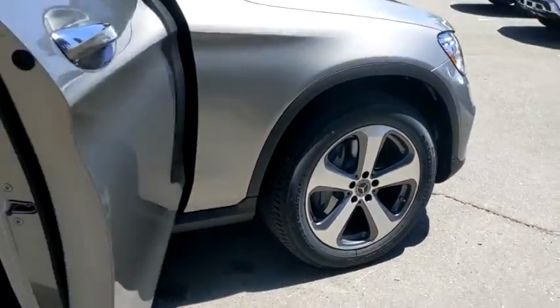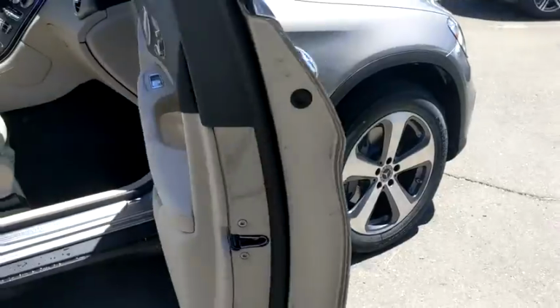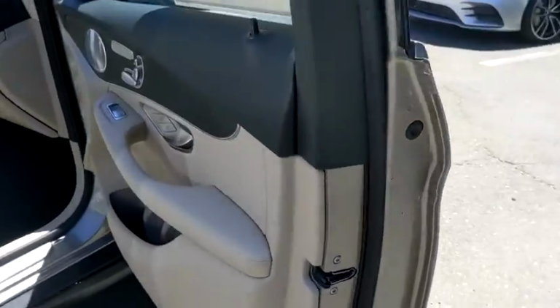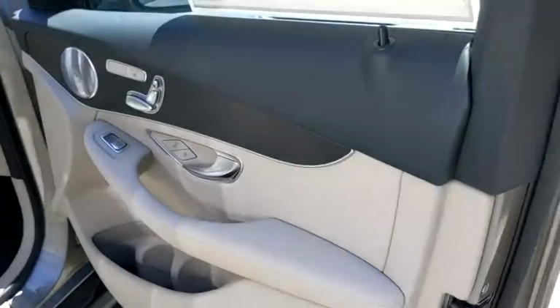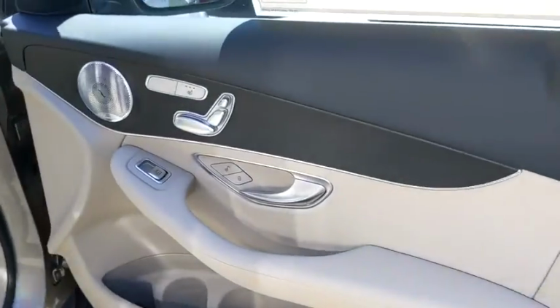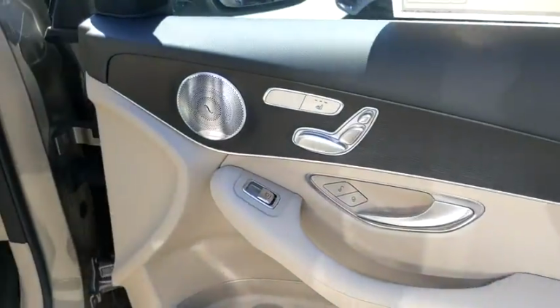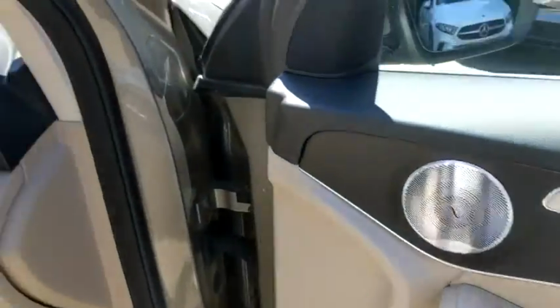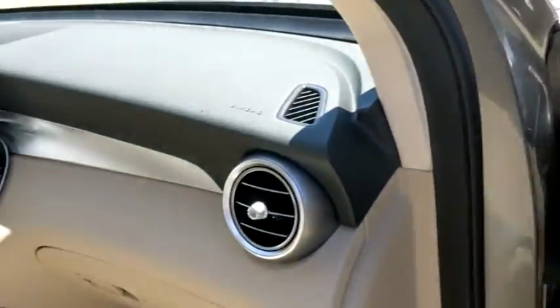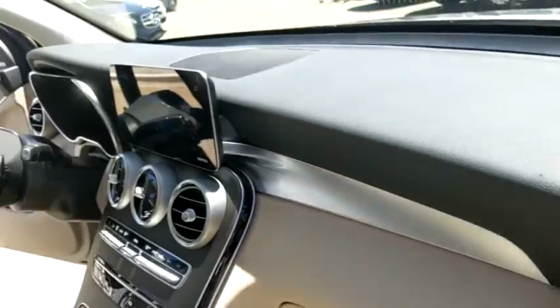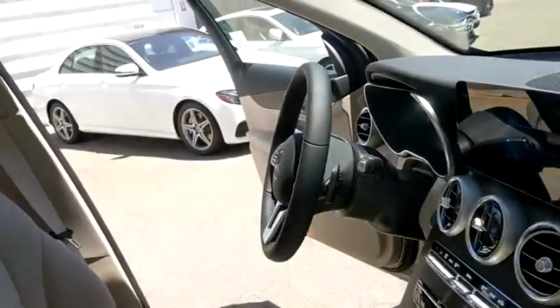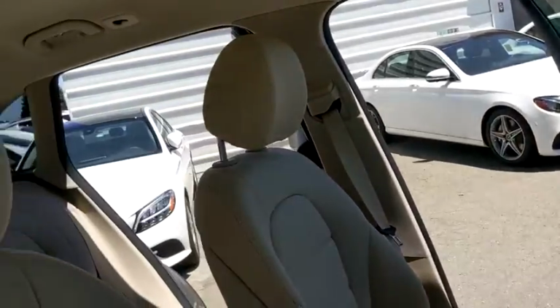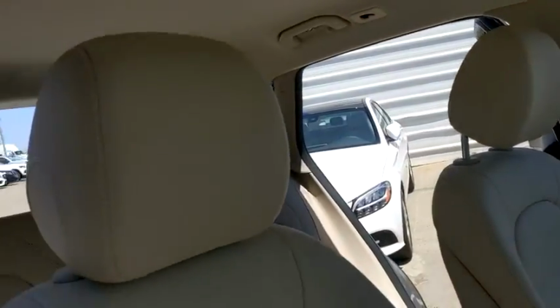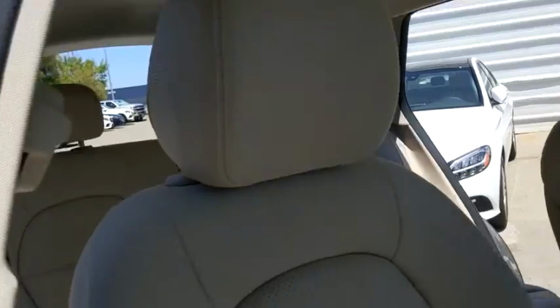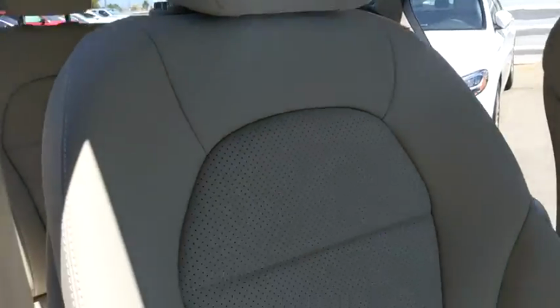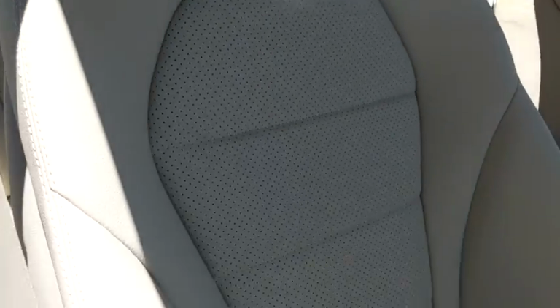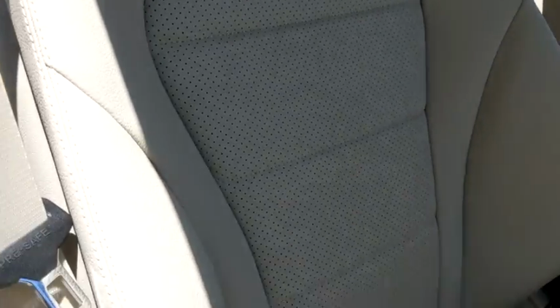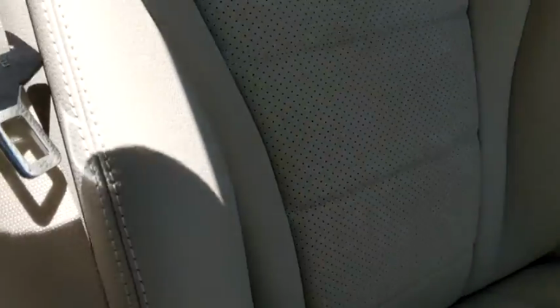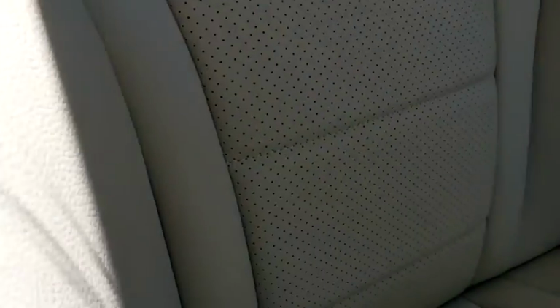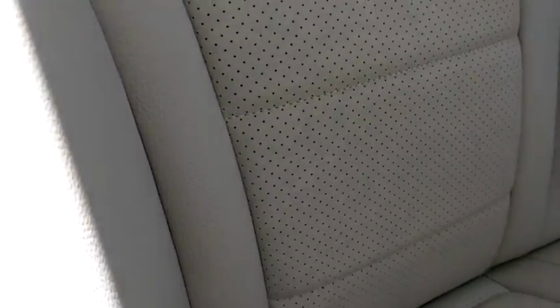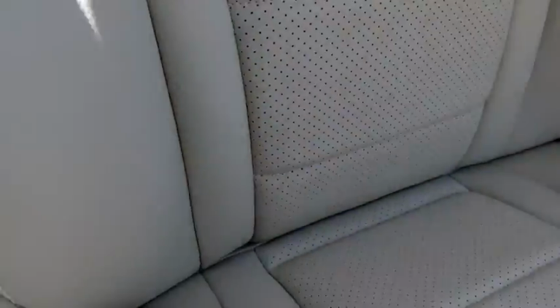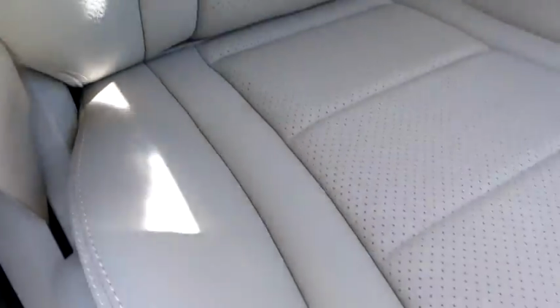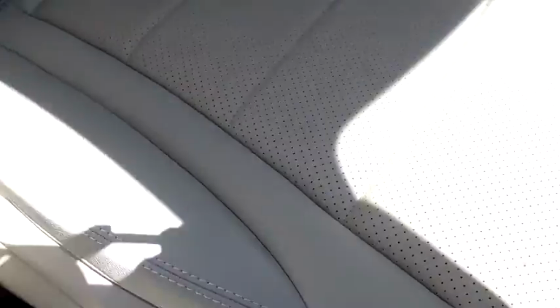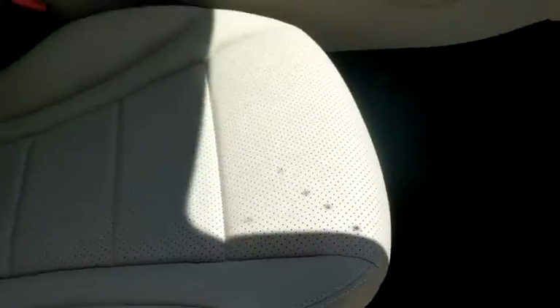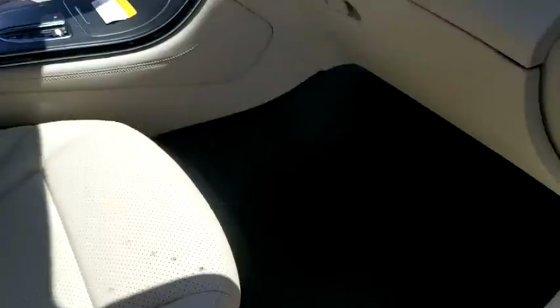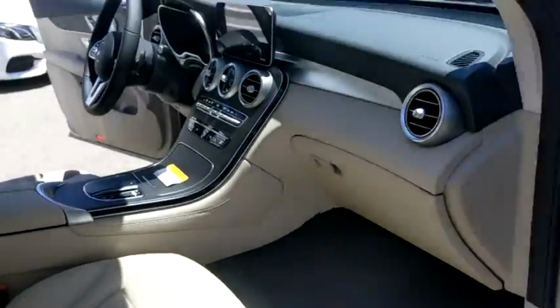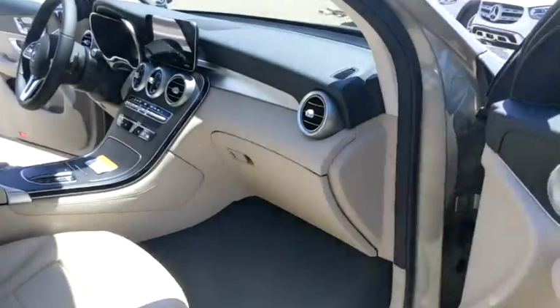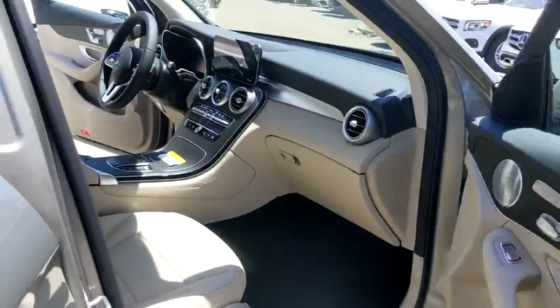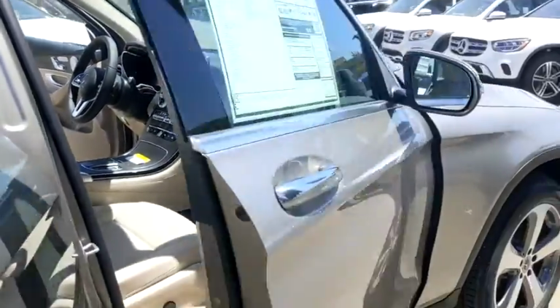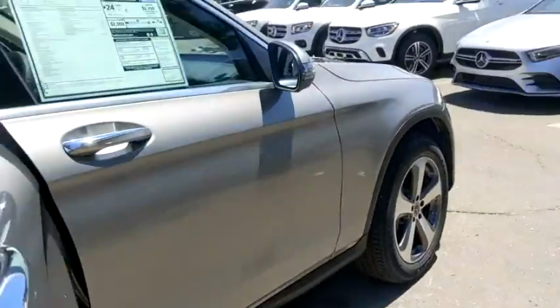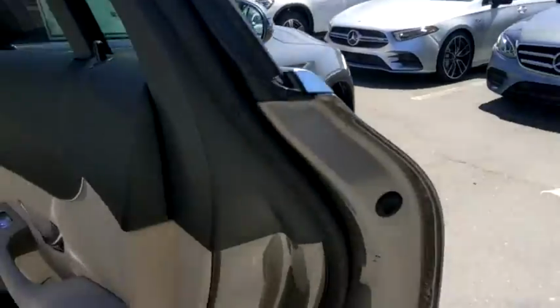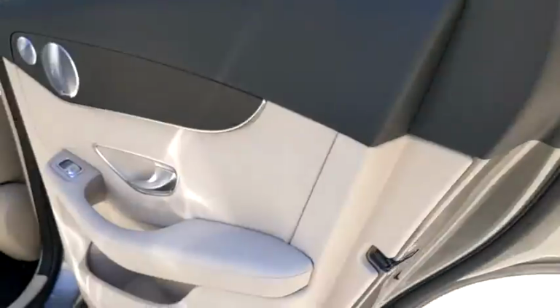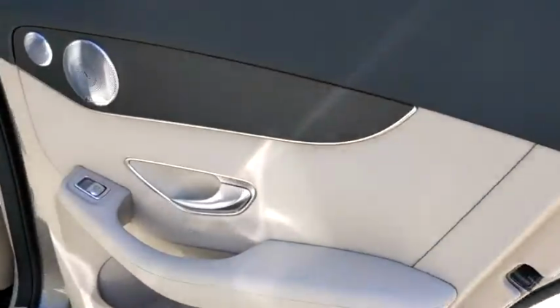Here are some of this vehicle's great options: backup camera, keyless entry, power passenger seat, steering wheel audio control, remote engine start, stability control, traction control, power liftgate, anti-lock braking system, and all-wheel drive.